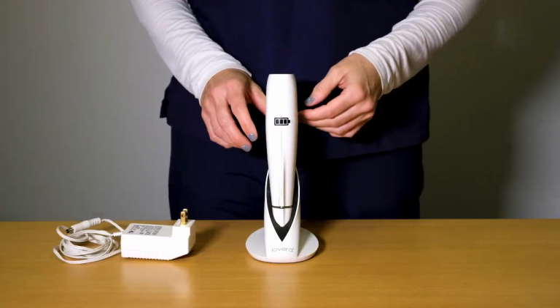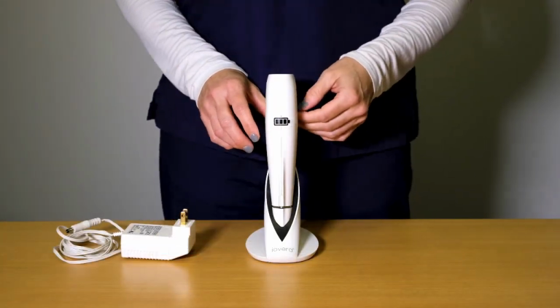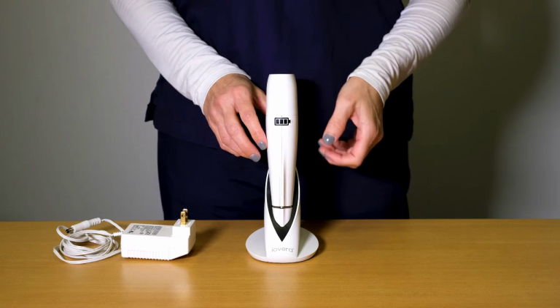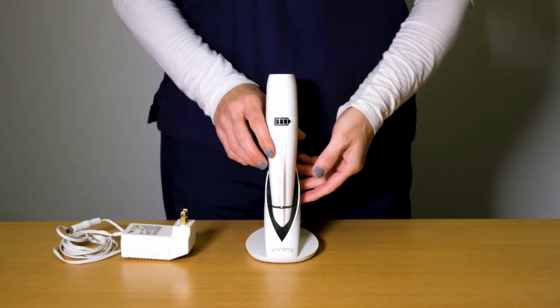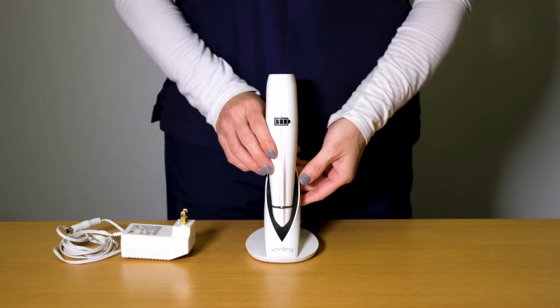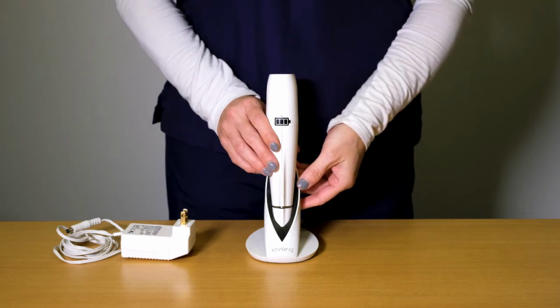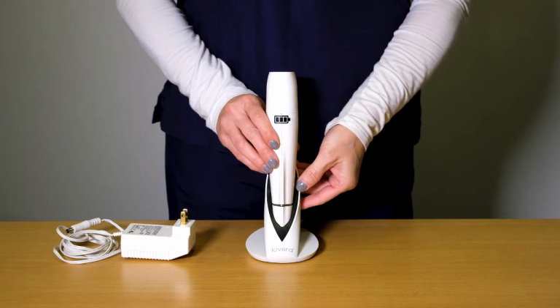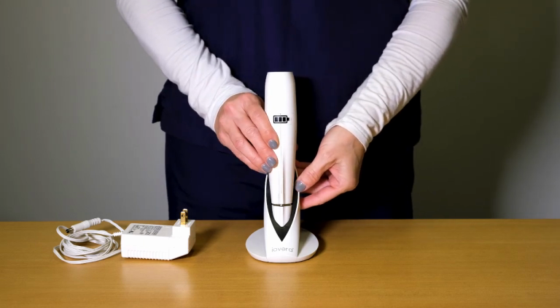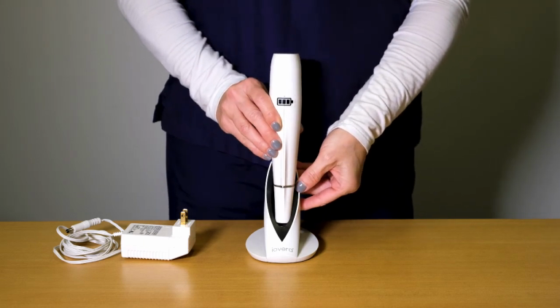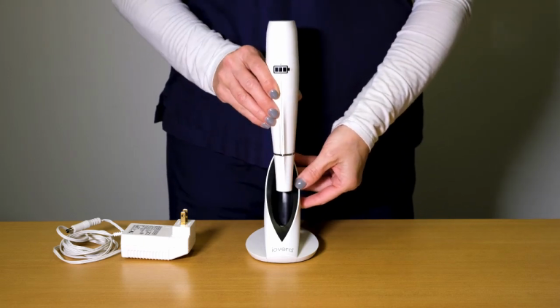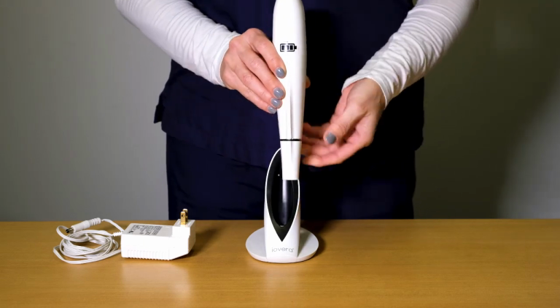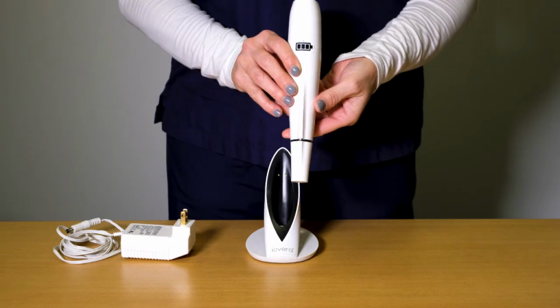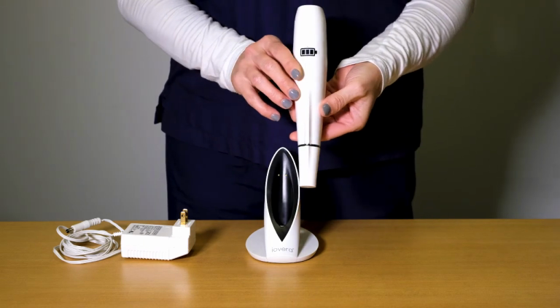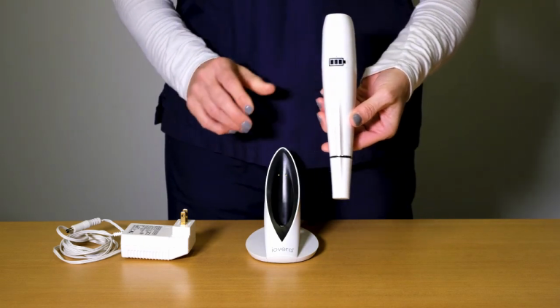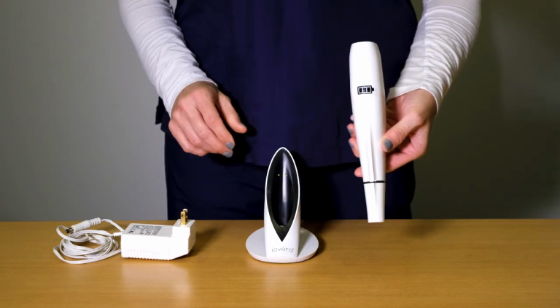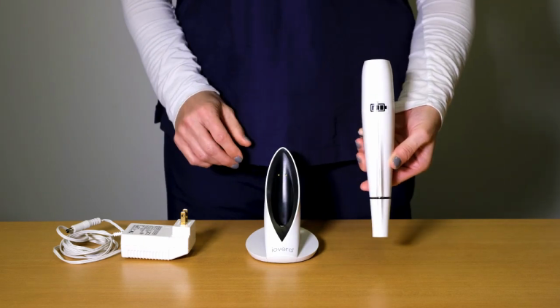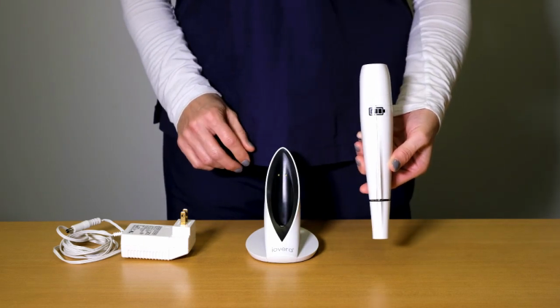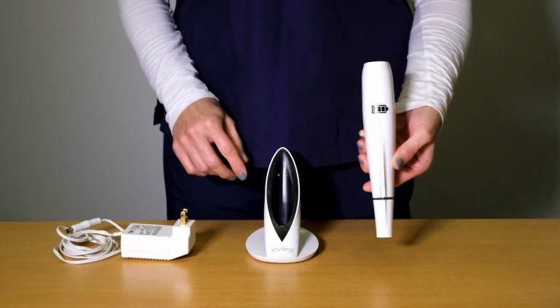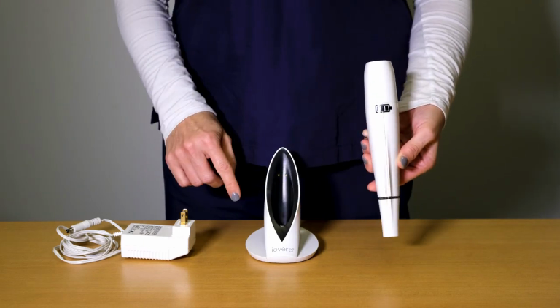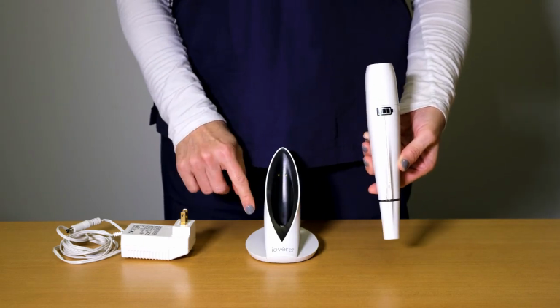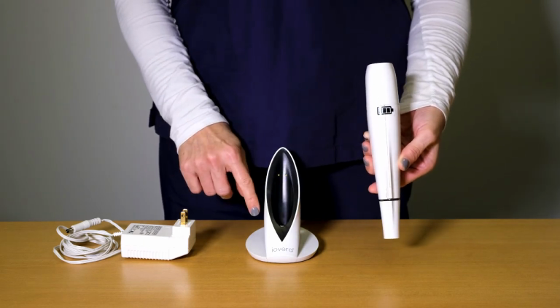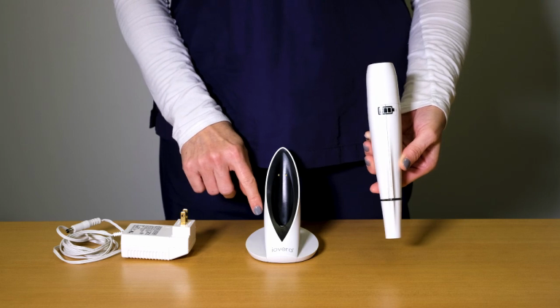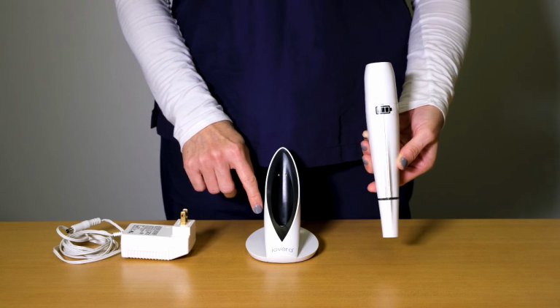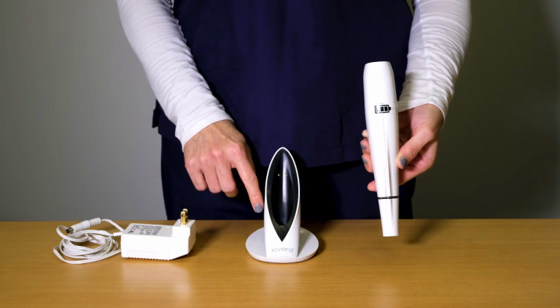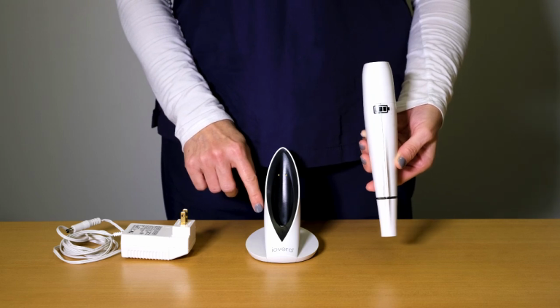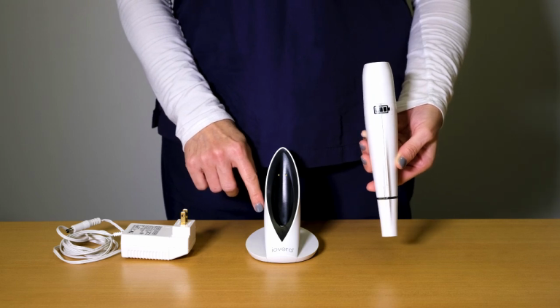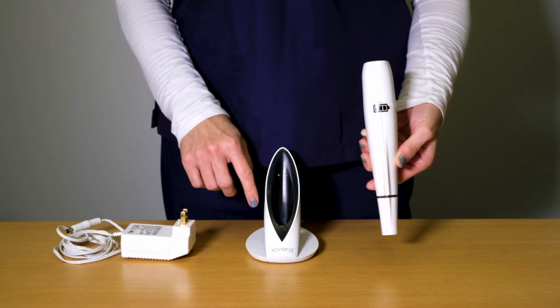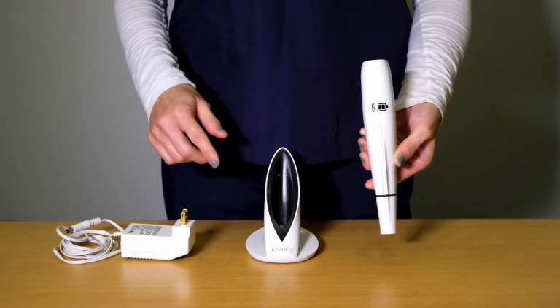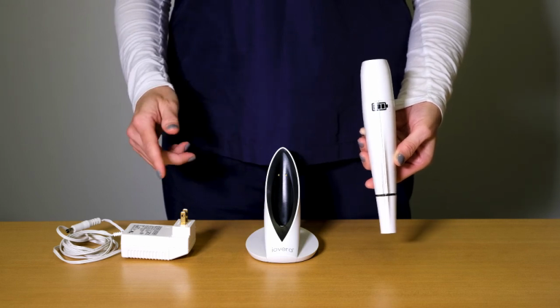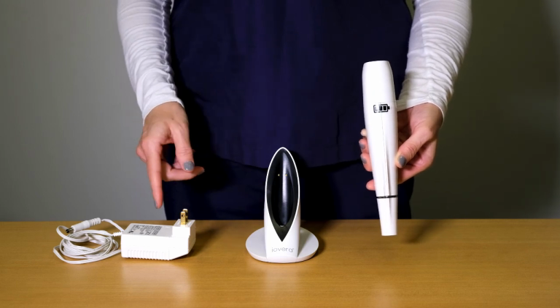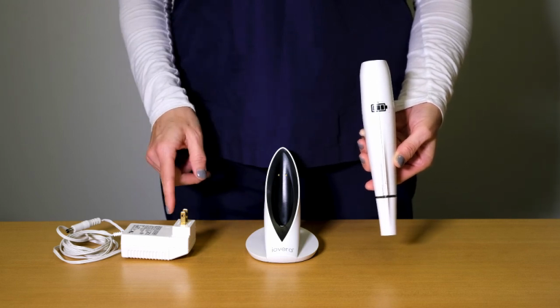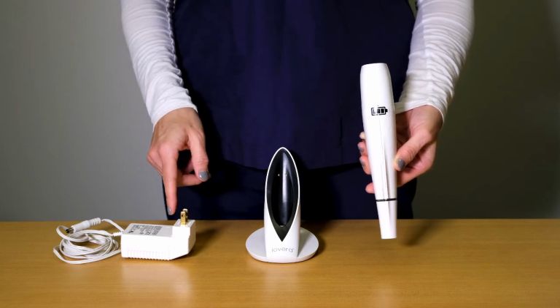Inside the box, you will find the iOVERA handpiece, the charging dock, and the electrical adapter.